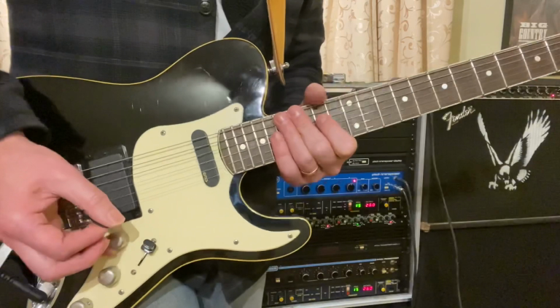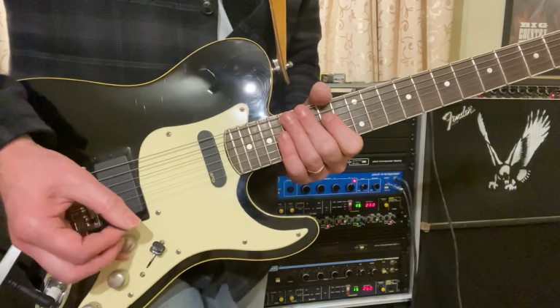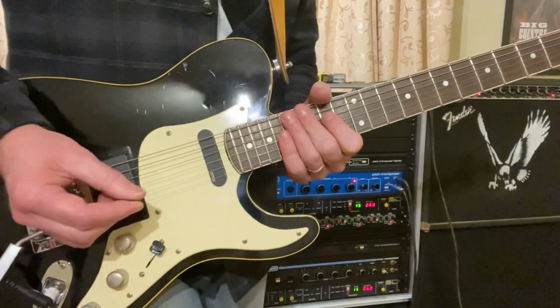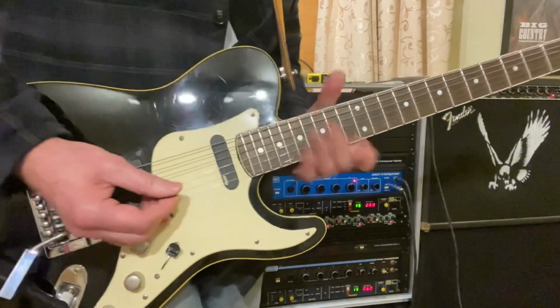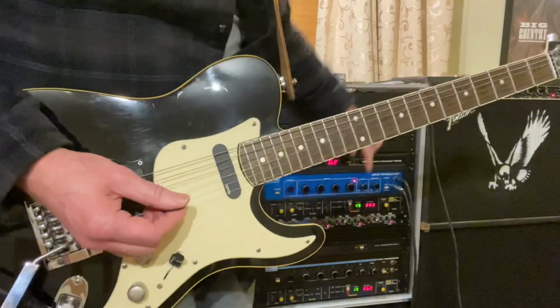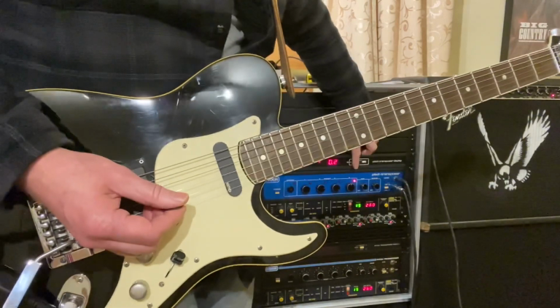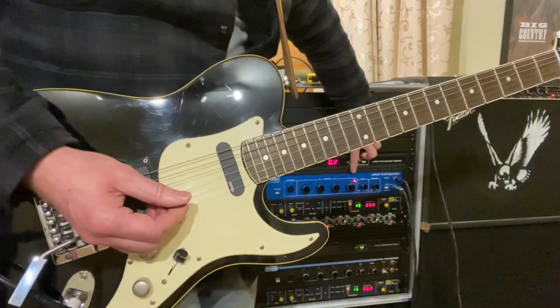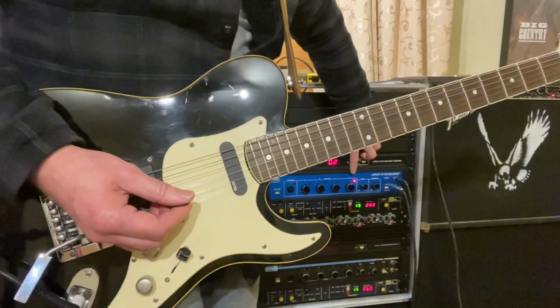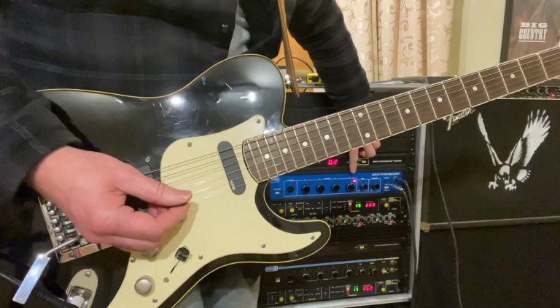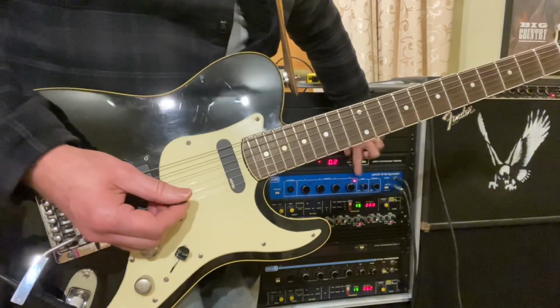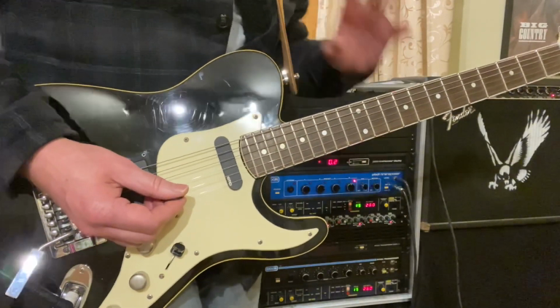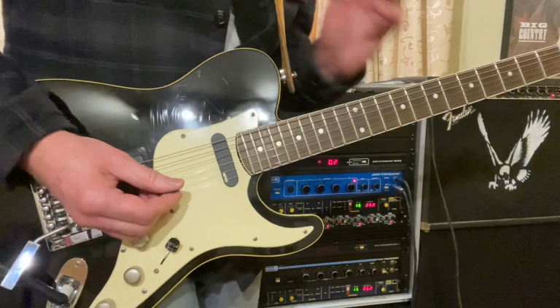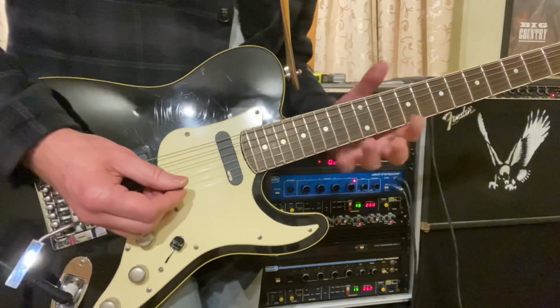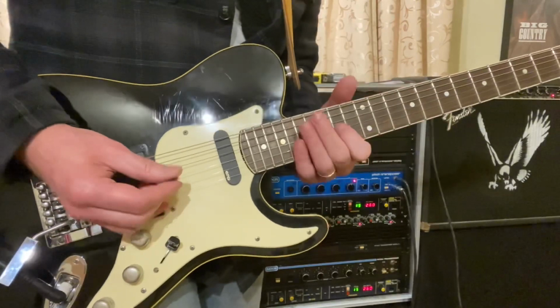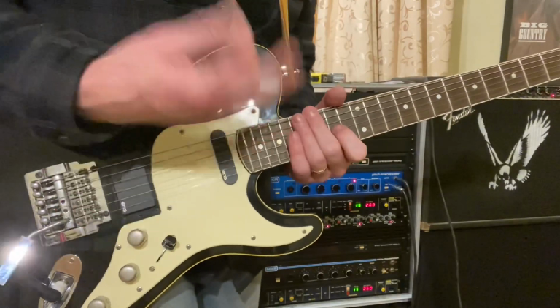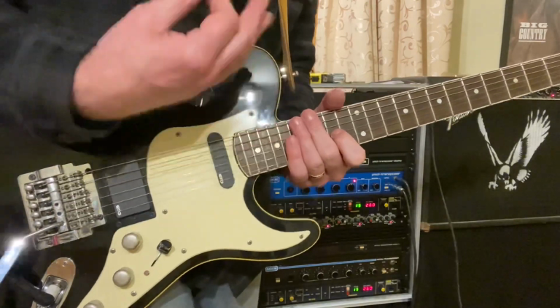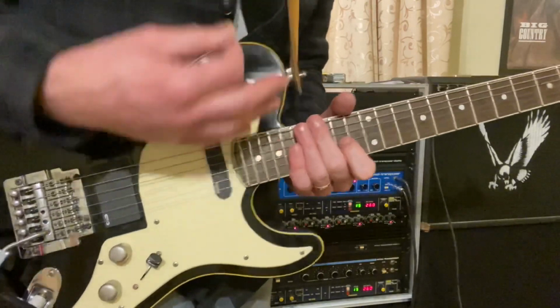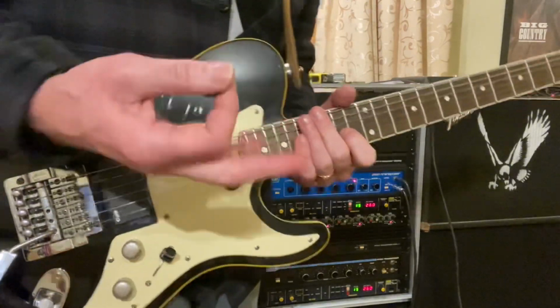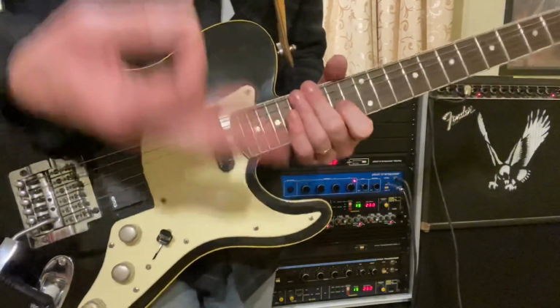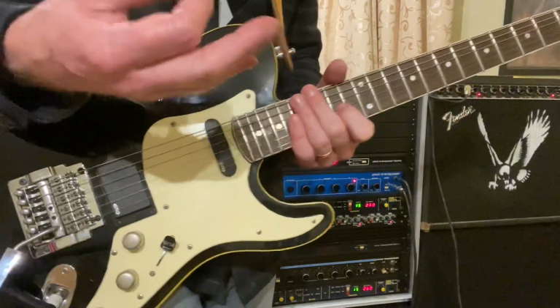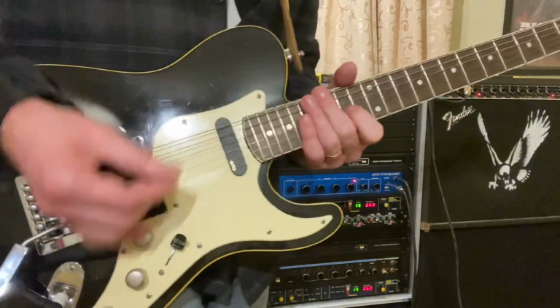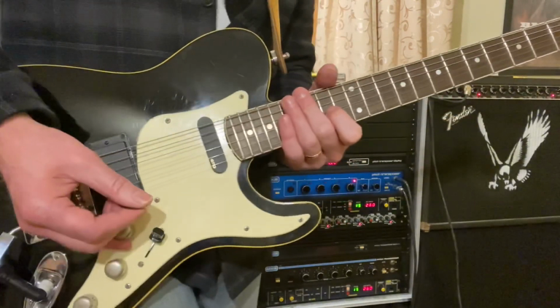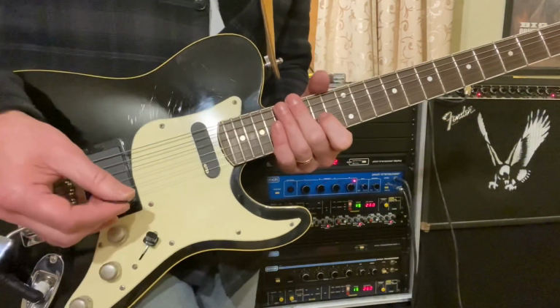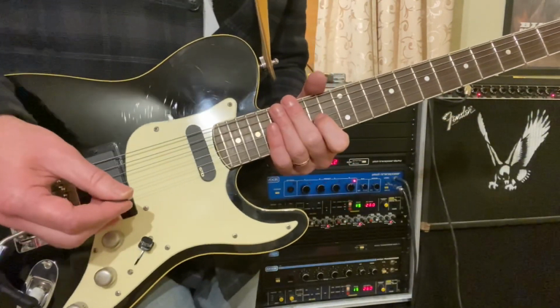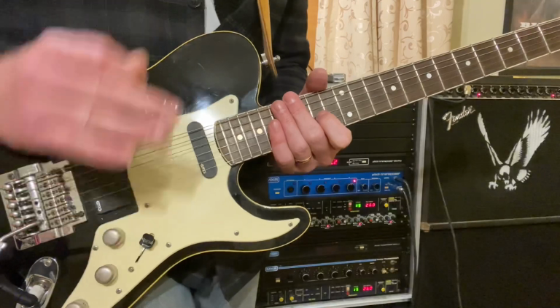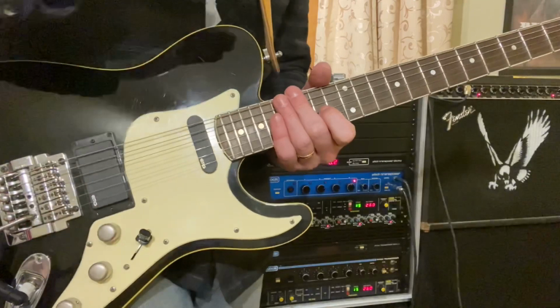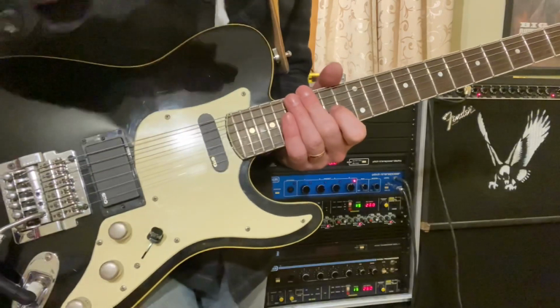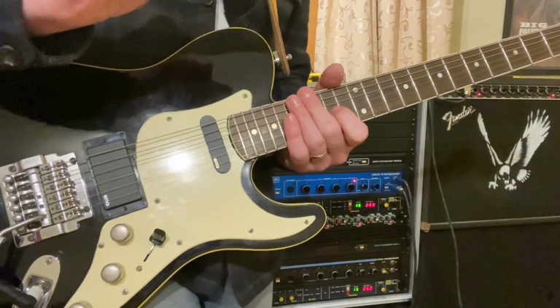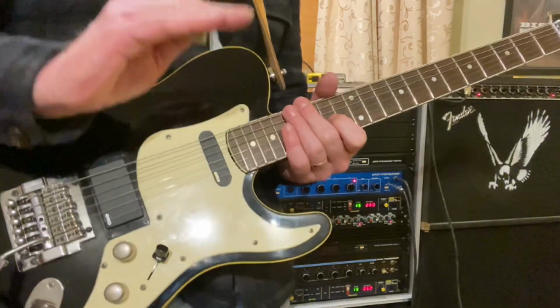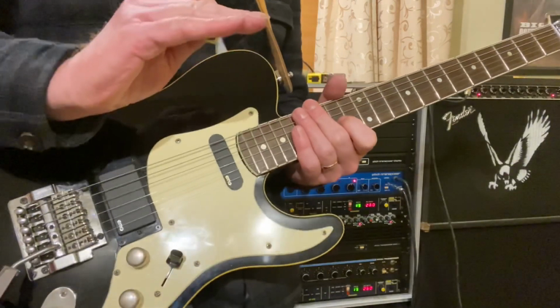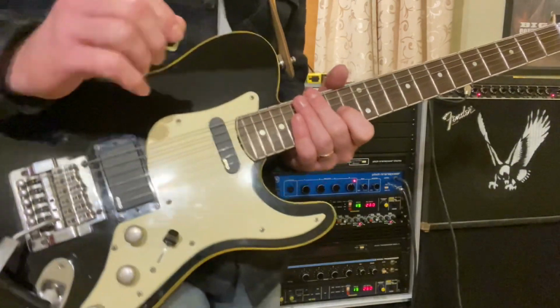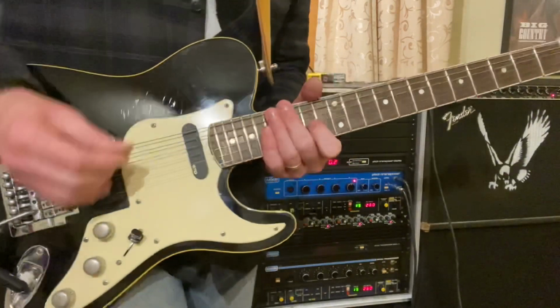Now that chorus sound you hear — that's the NXF pitch transposer set to plus 0.2, so it's giving a slight effect. It's not a detune, it's actually tuned up, but it gives that nice chorus effect. It's playing the same note as I'm playing, but just a tiny bit sharper, just to get that sound.